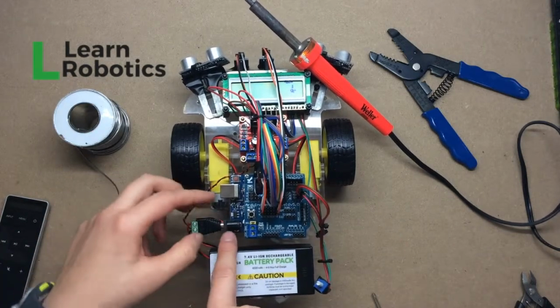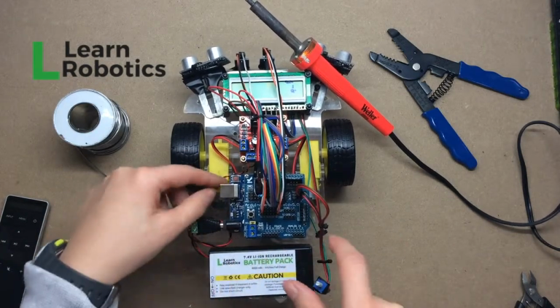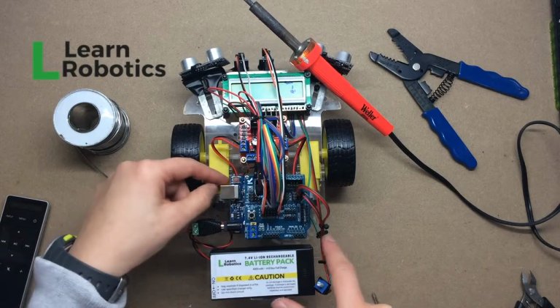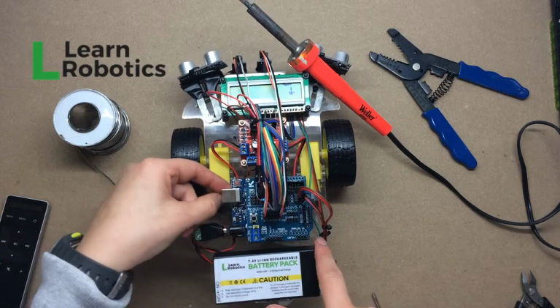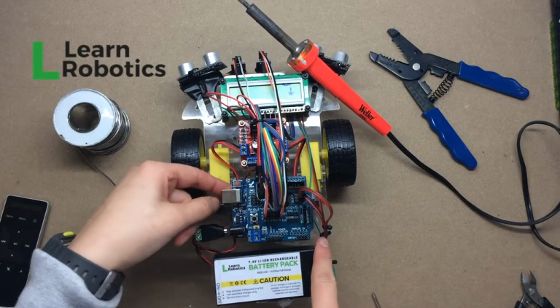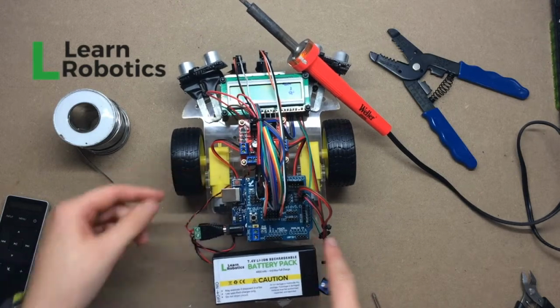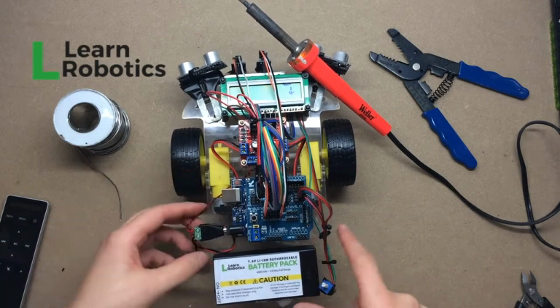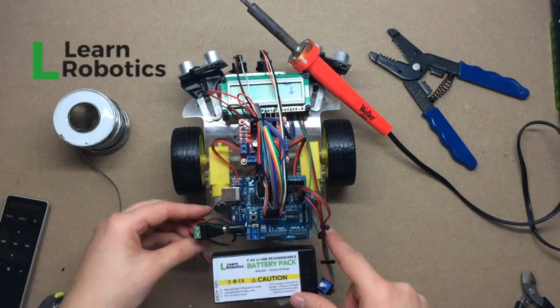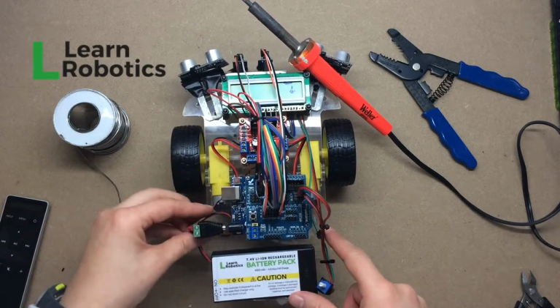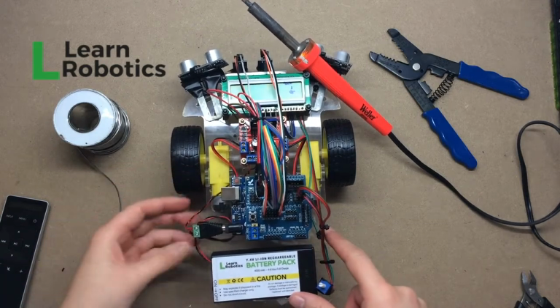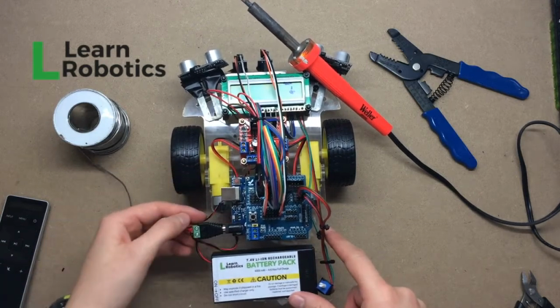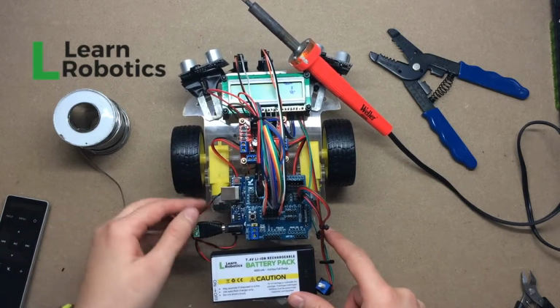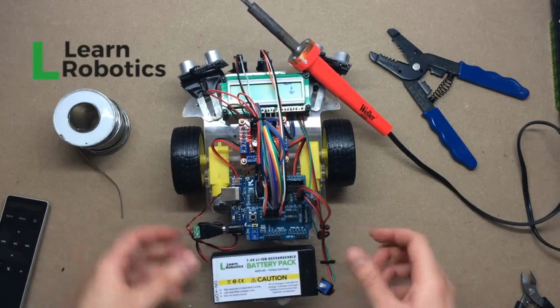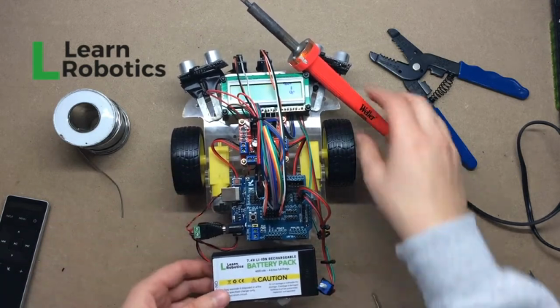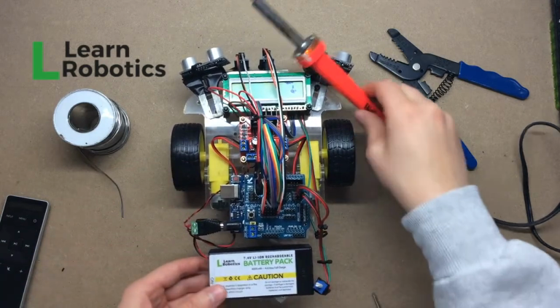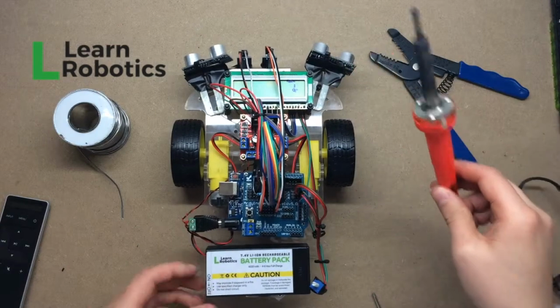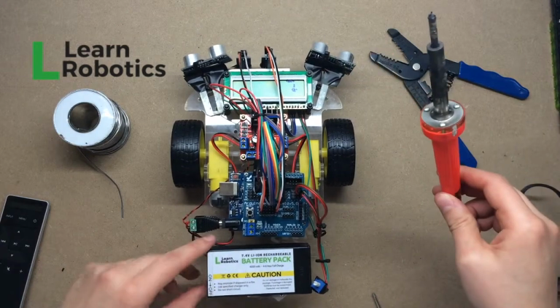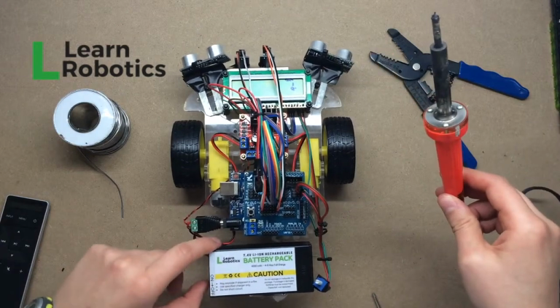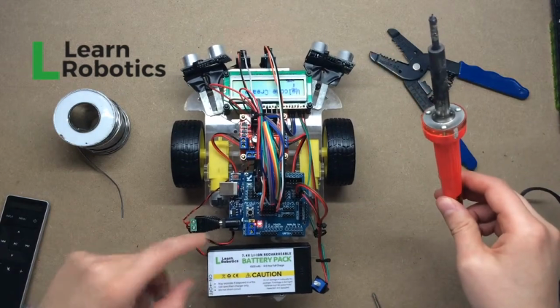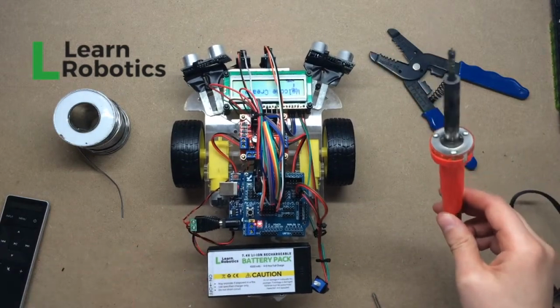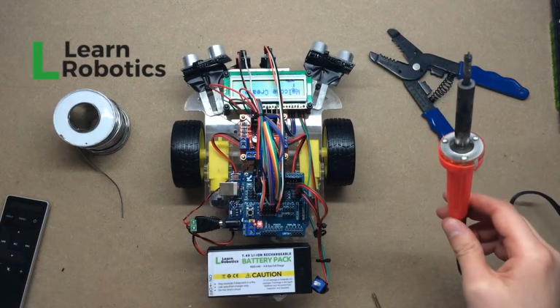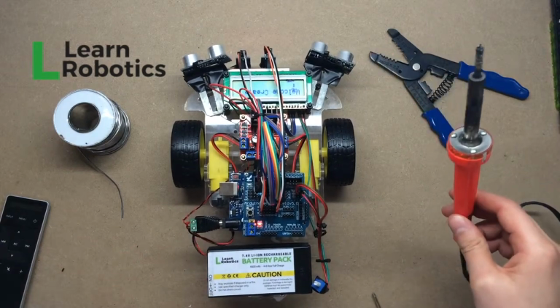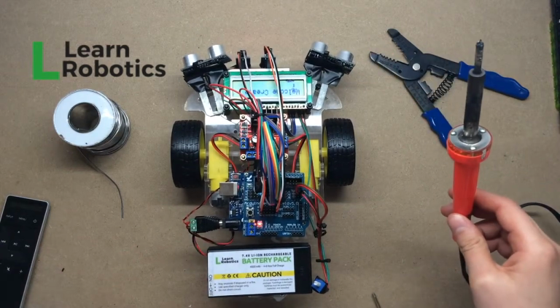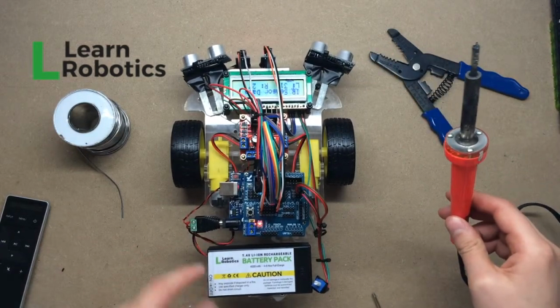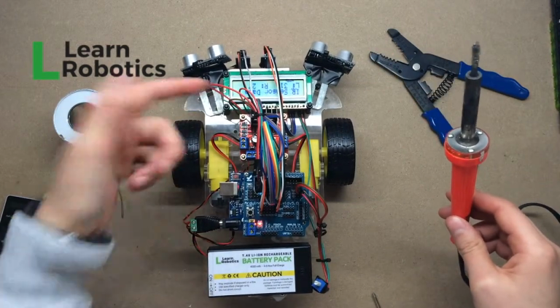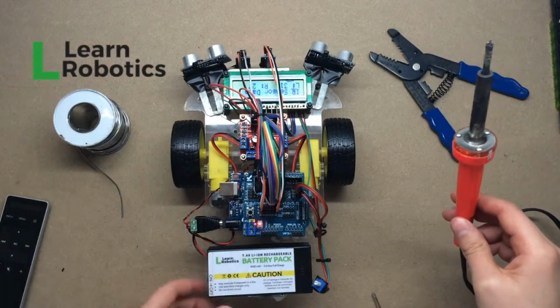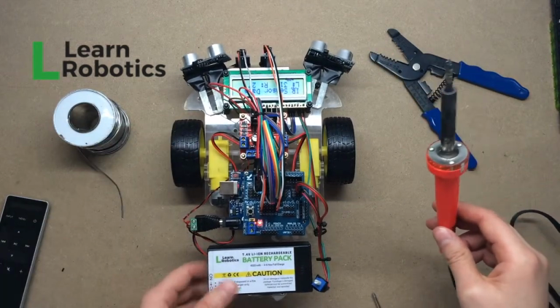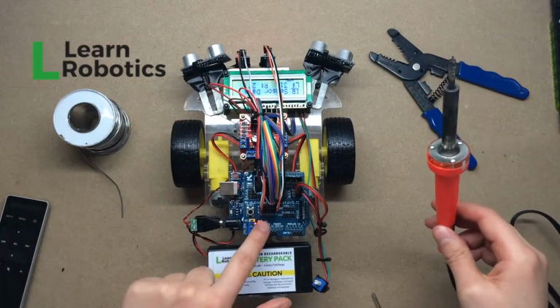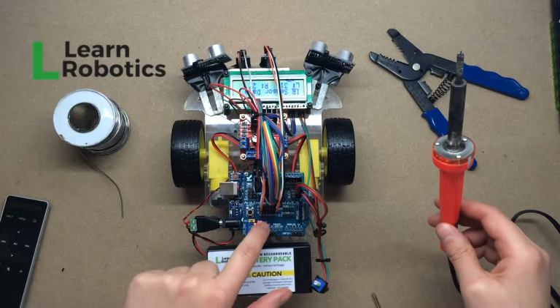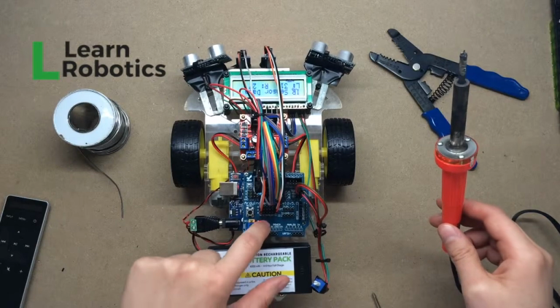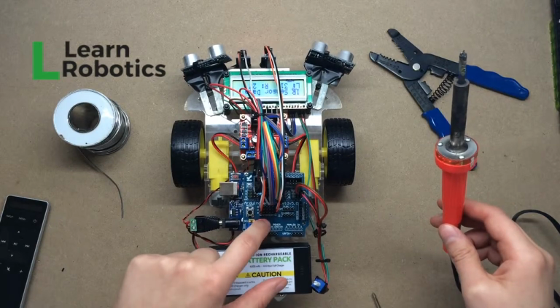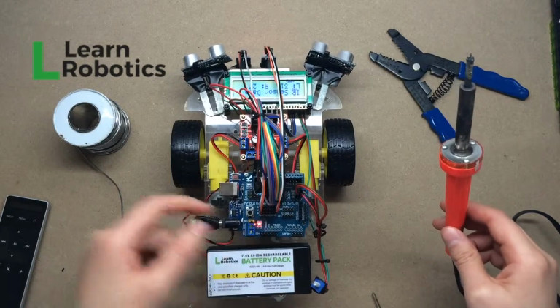You can see that I've got this connection here. I've plugged it into the barrel jack on my Arduino and I'm ready to power on the robot. I apply the power from the battery pack and you can see that everything is working the way it should be.